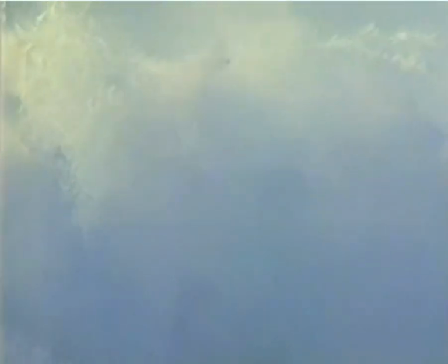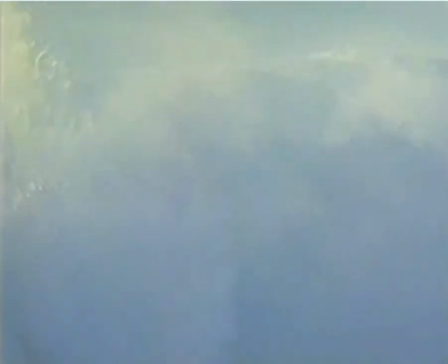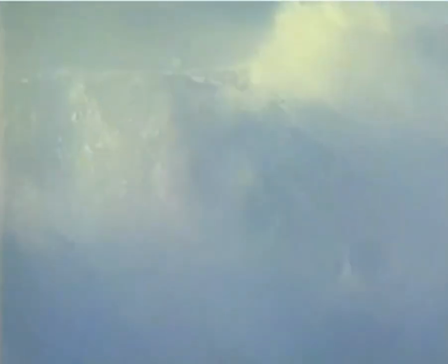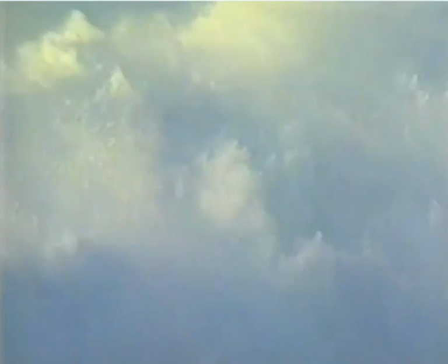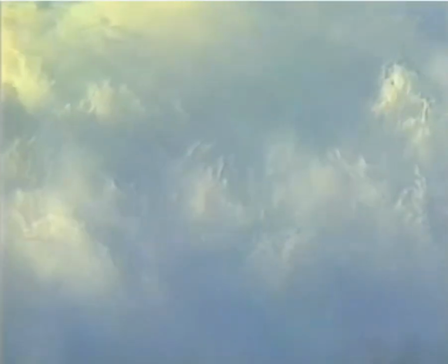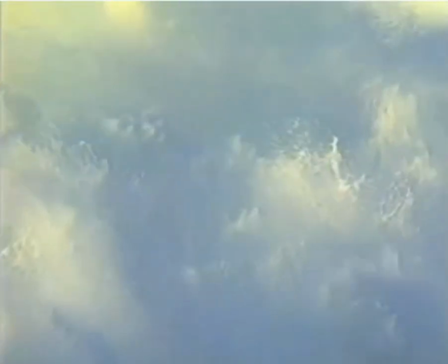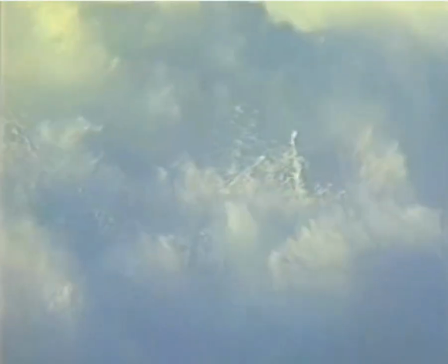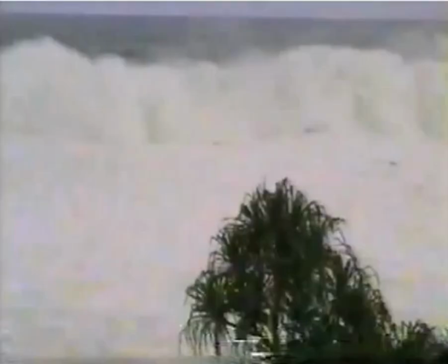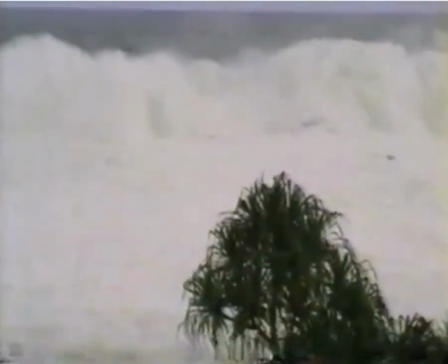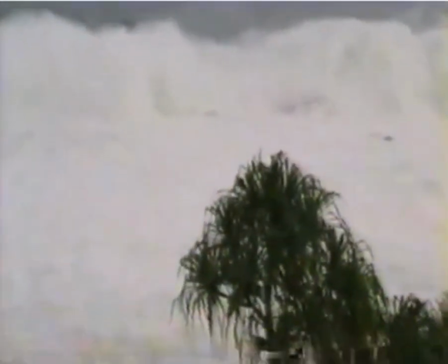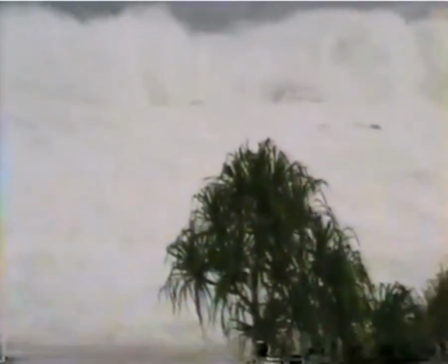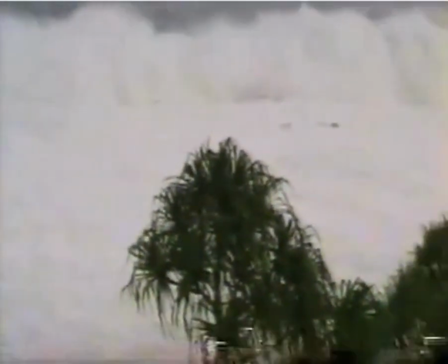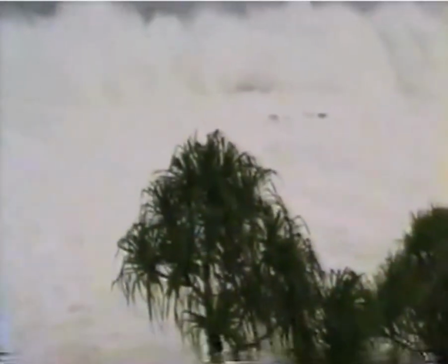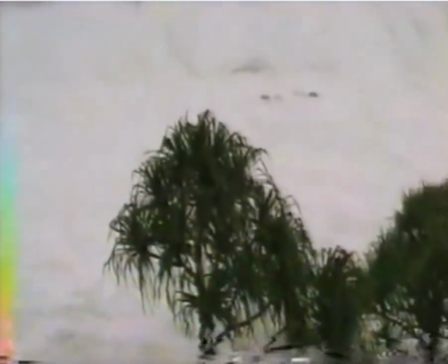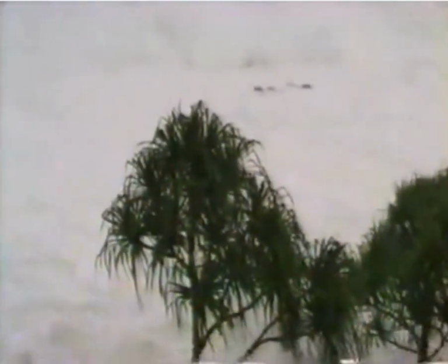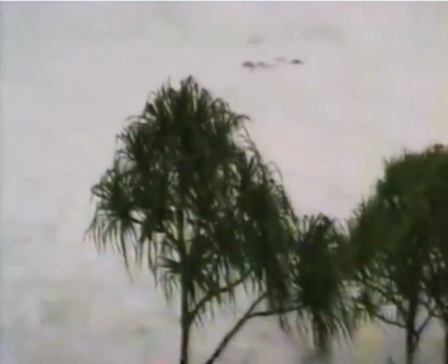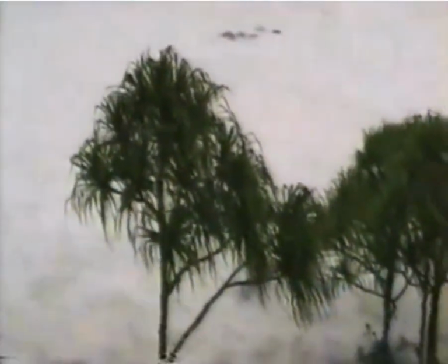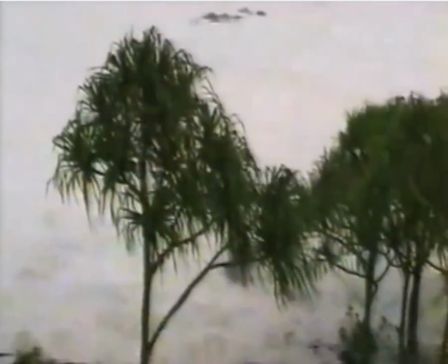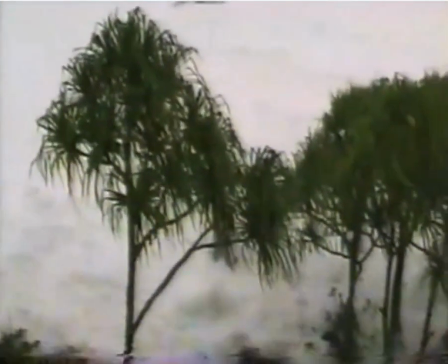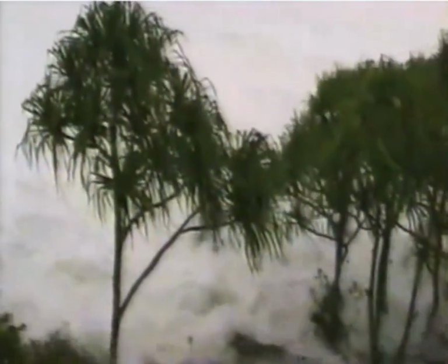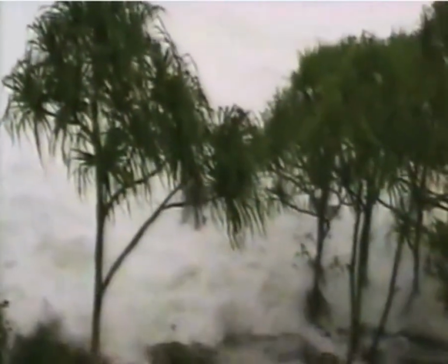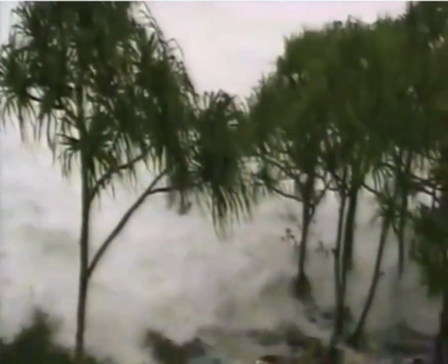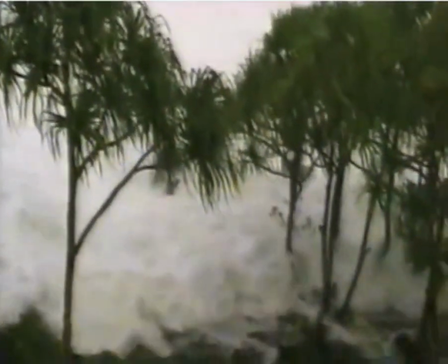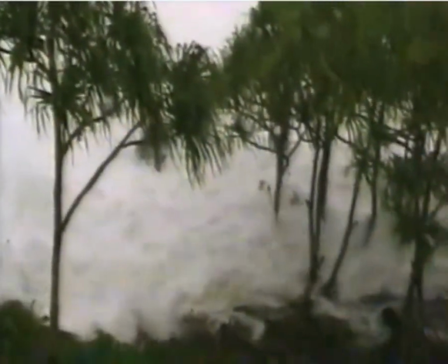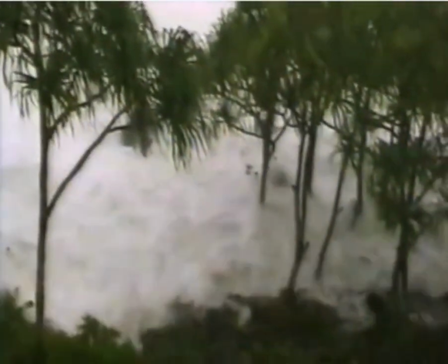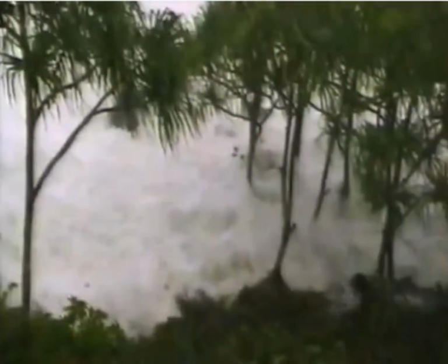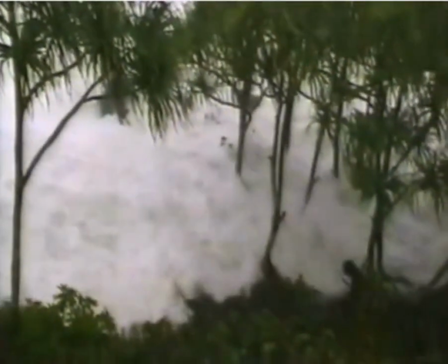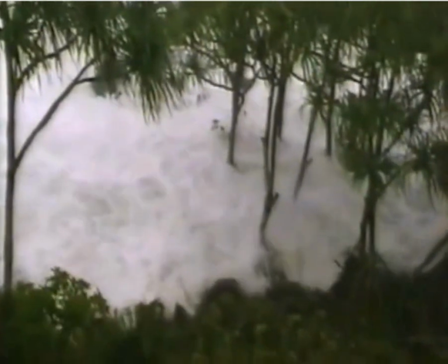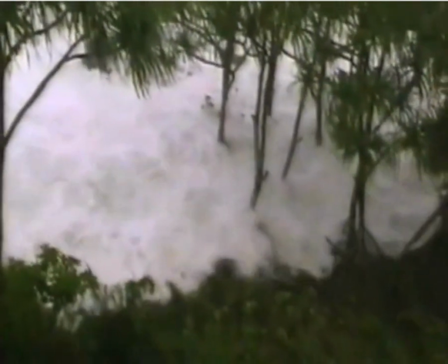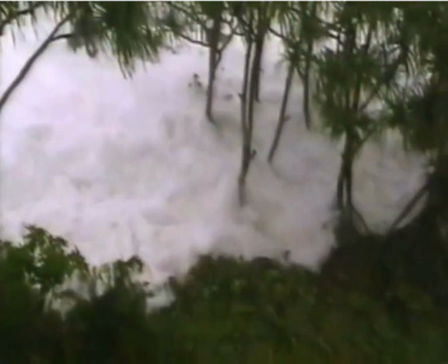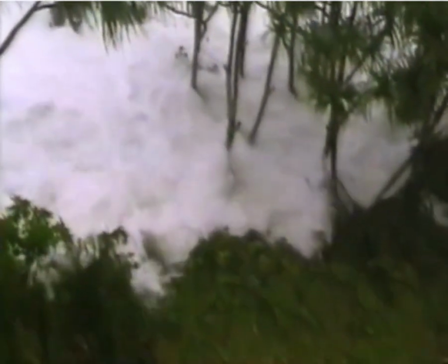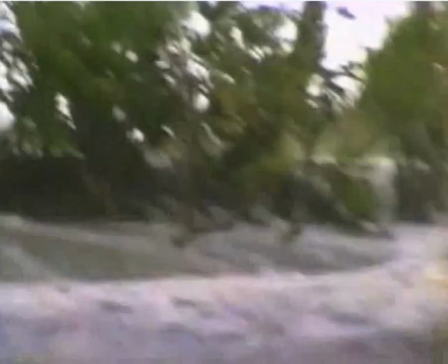Another sign is when you see or hear the coming of gigantic waves to the shore. In those cases, if you are outside or near the beach, quickly move to higher ground as fast as possible.